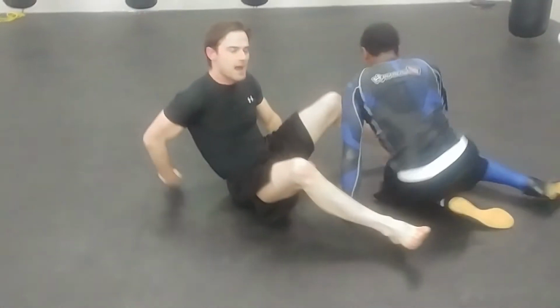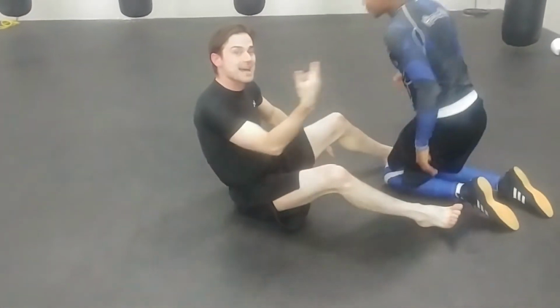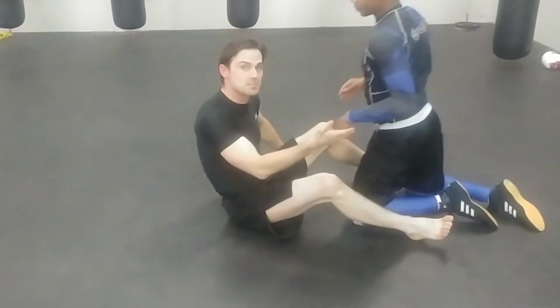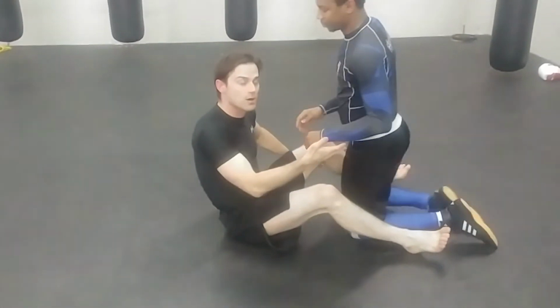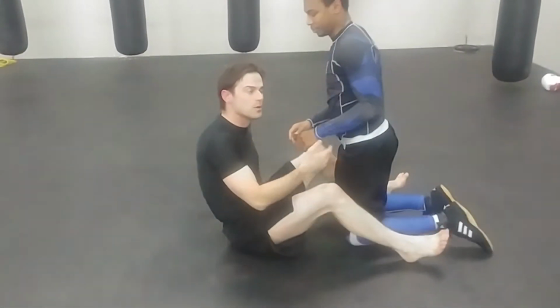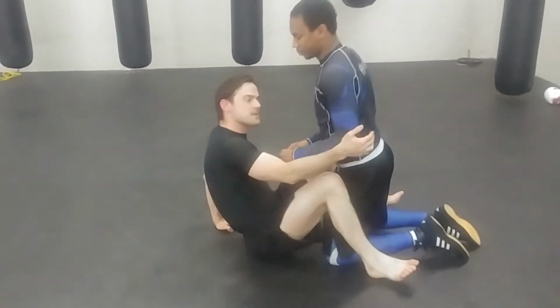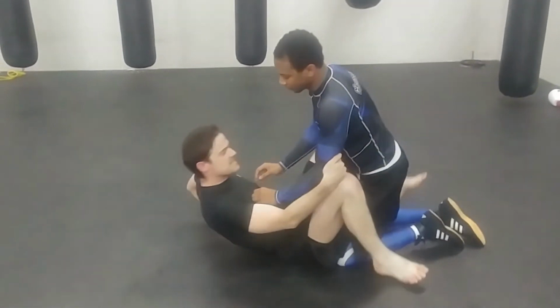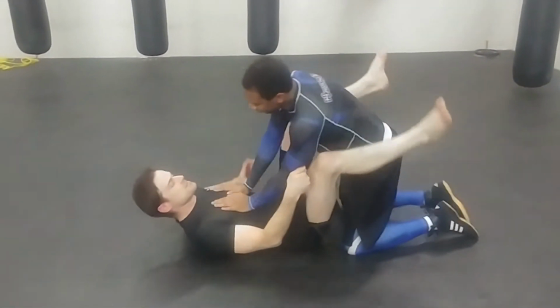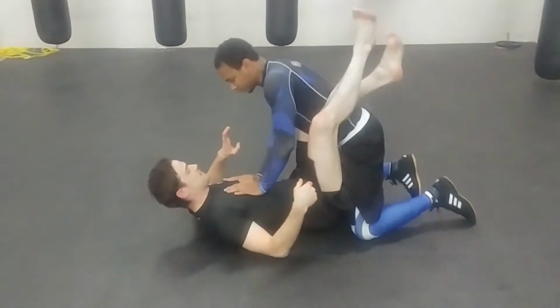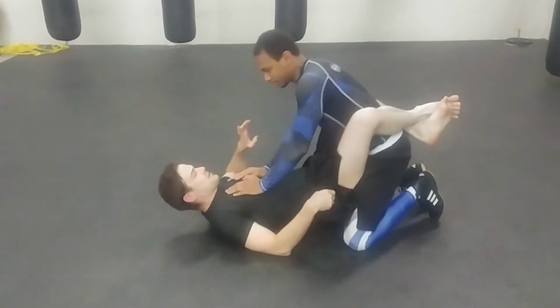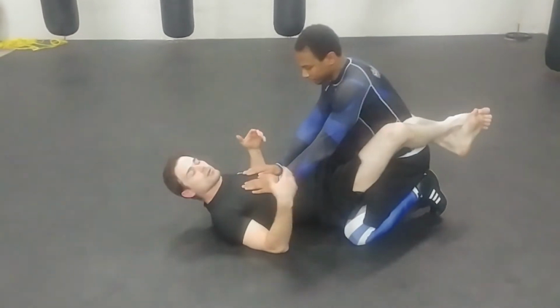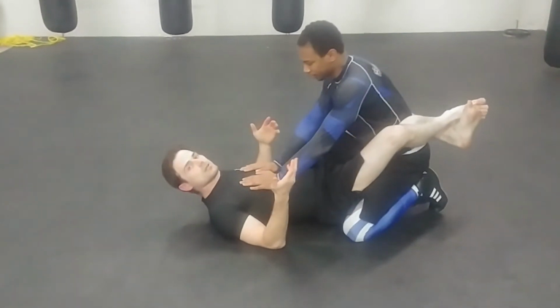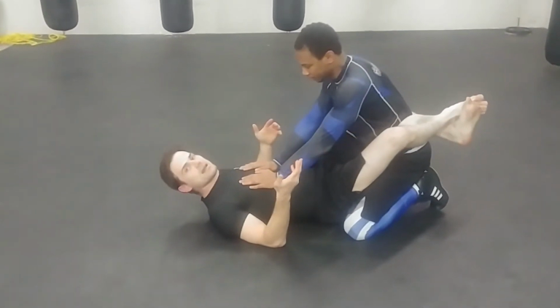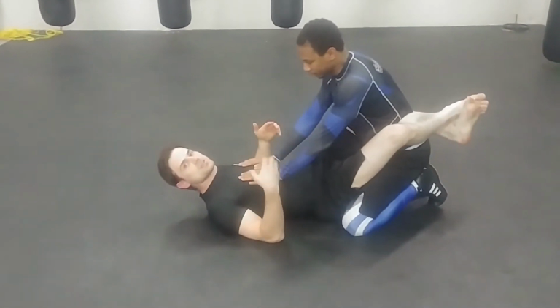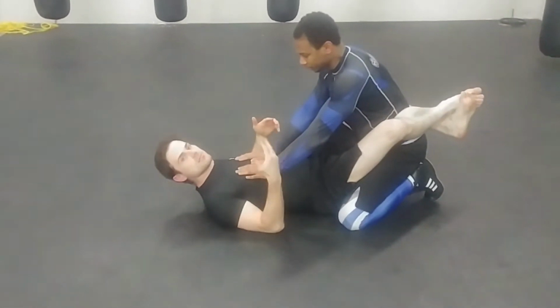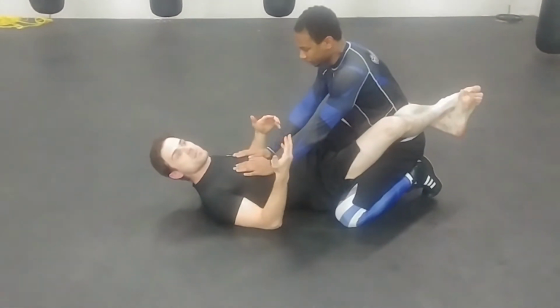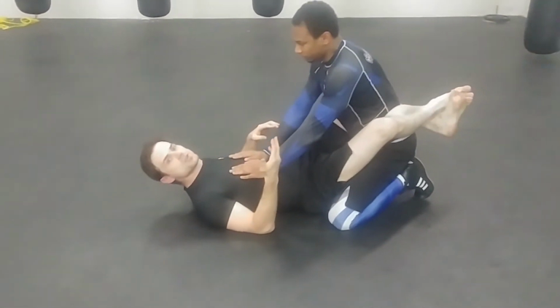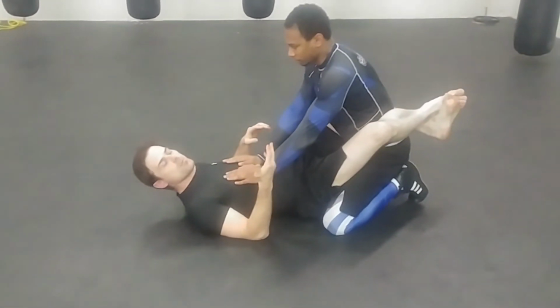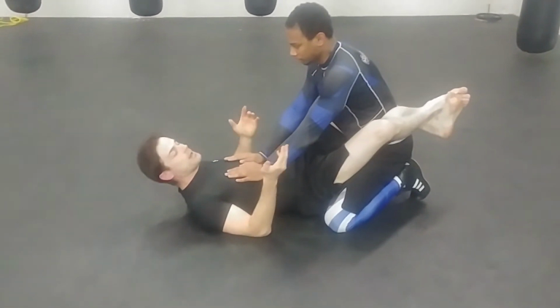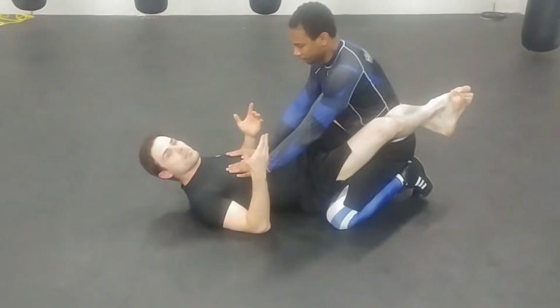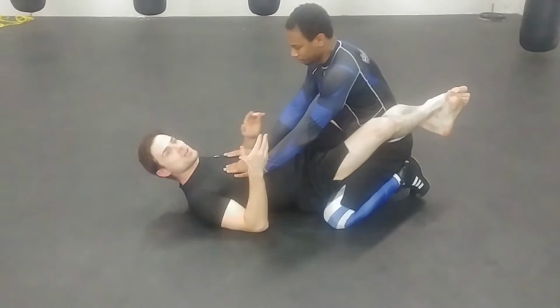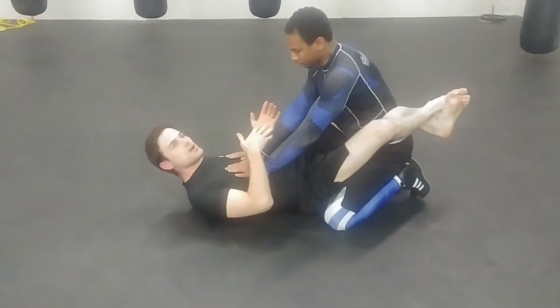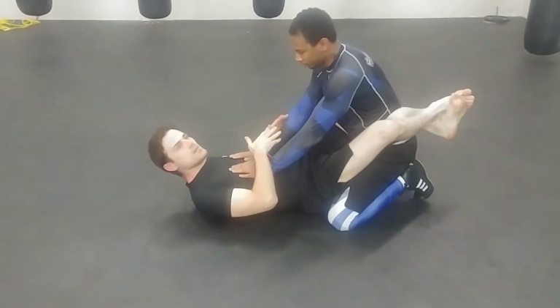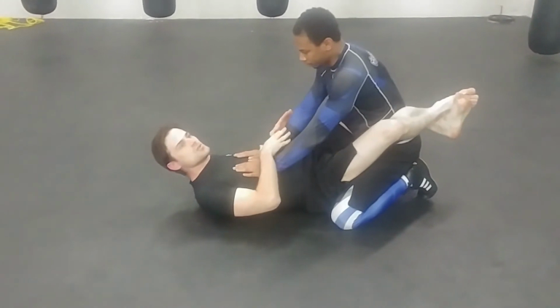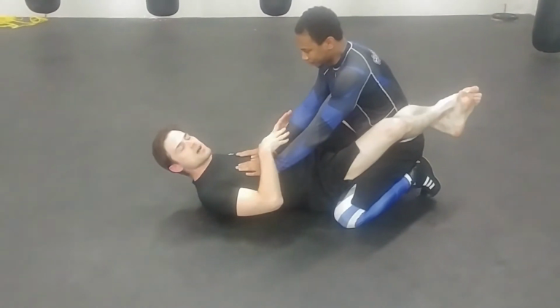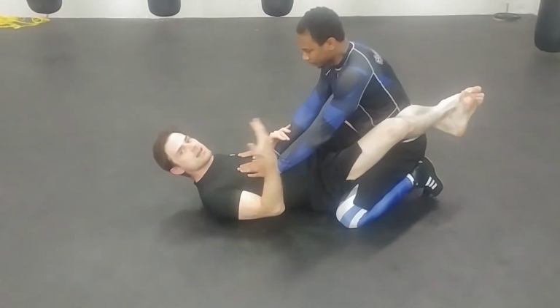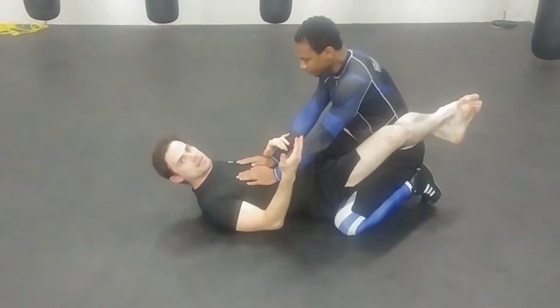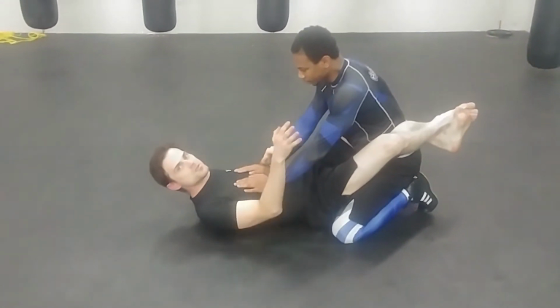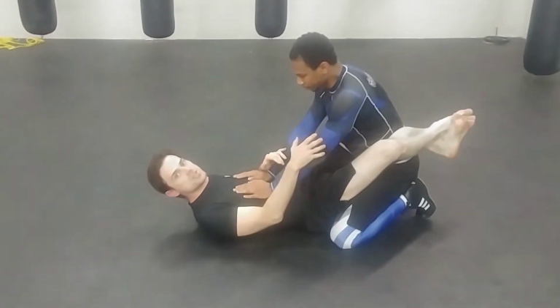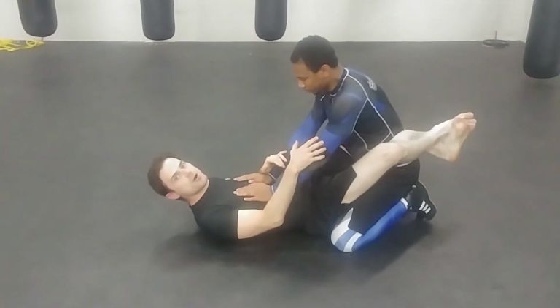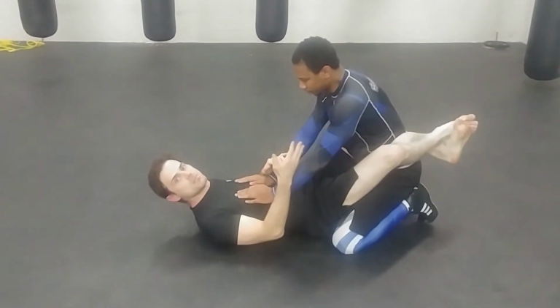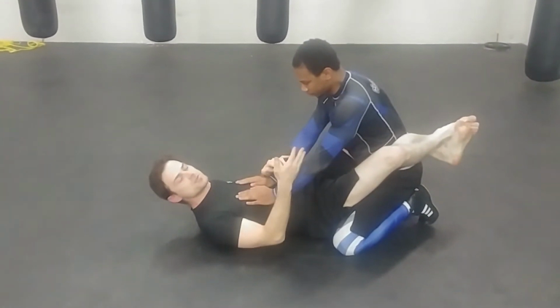And then come back into the straight arm lock. I'm going to attack the opposite arm with some of the same setups. So it'll look a little bit like just a spinning version of the omoplata, but I'm actually starting with the juji katami setup and then switching to the other arm in midstream.